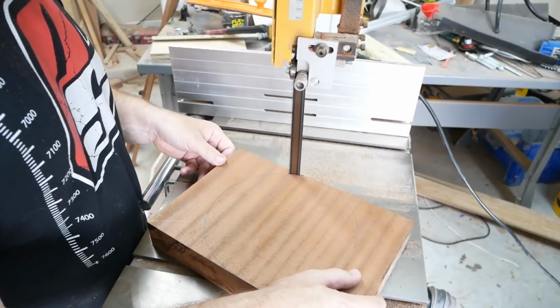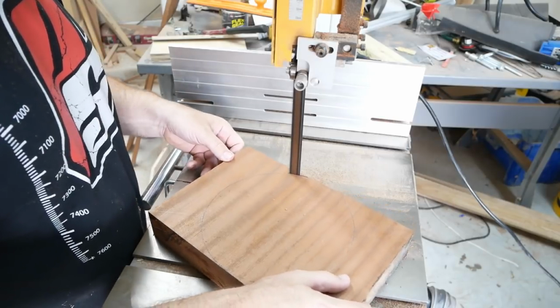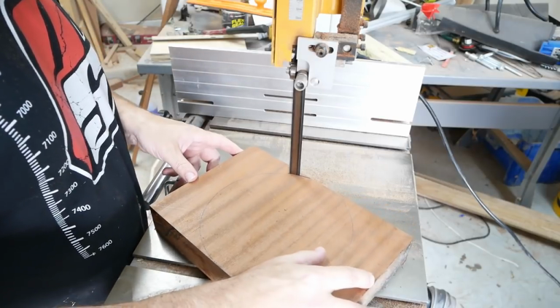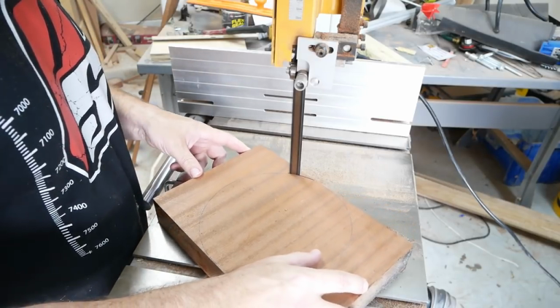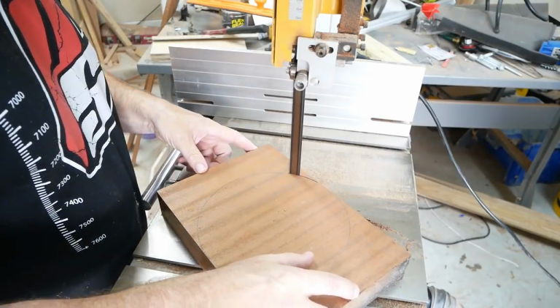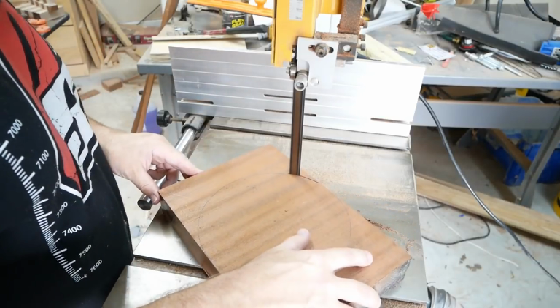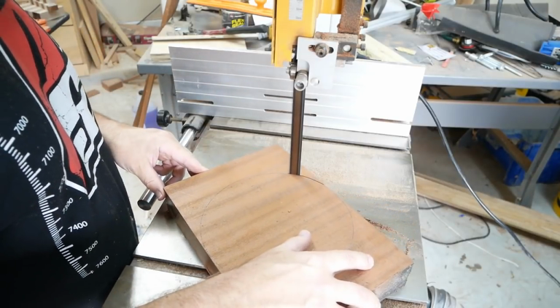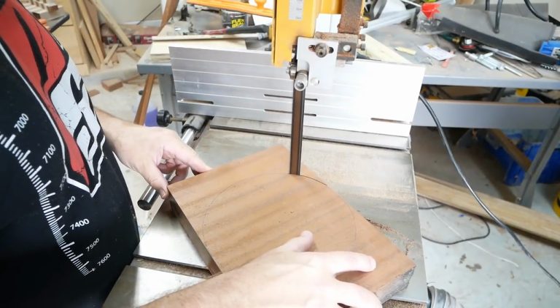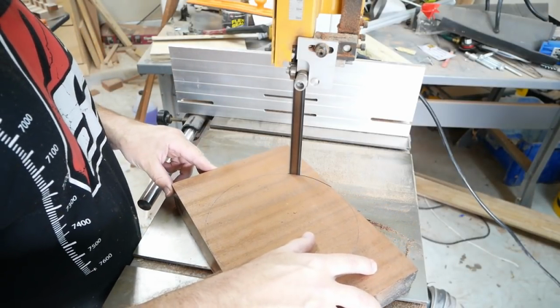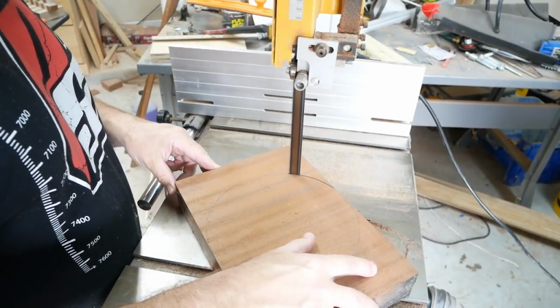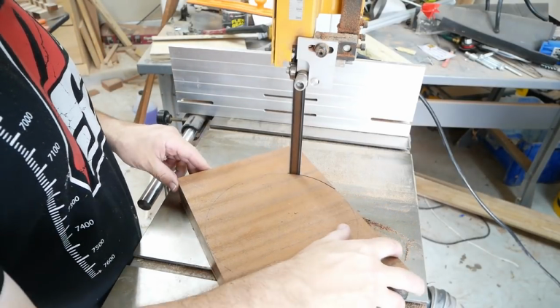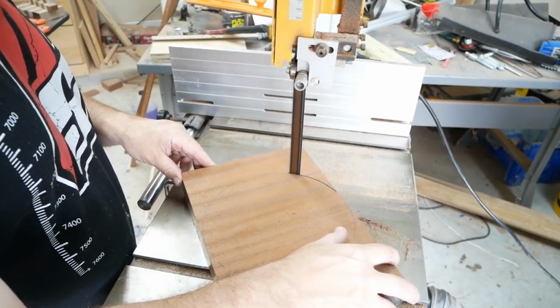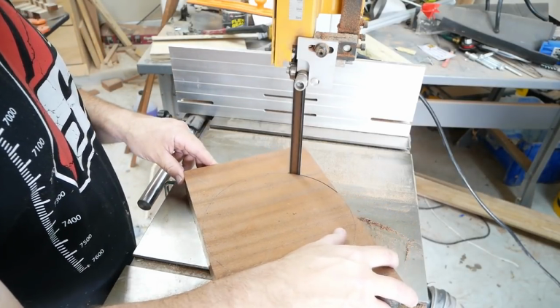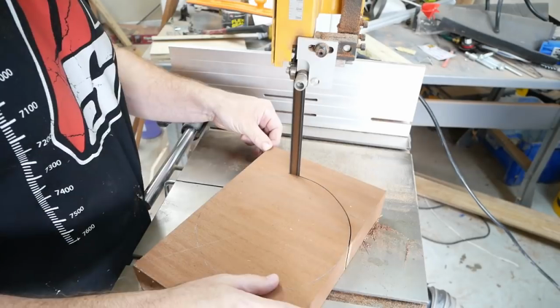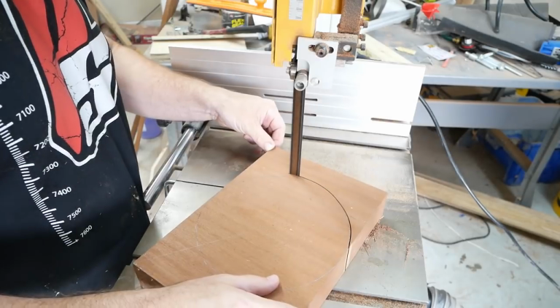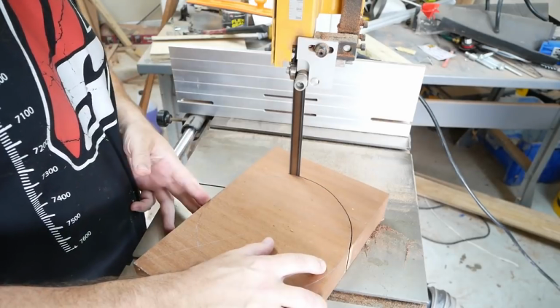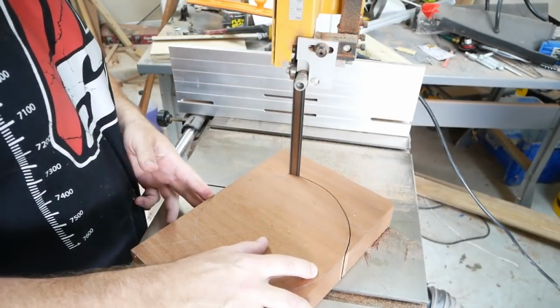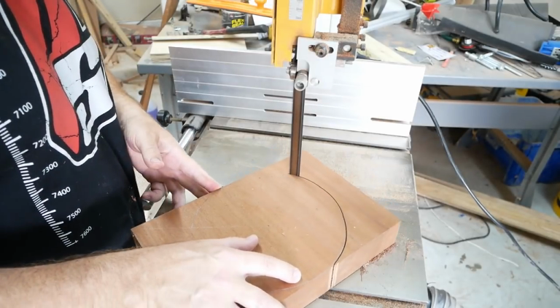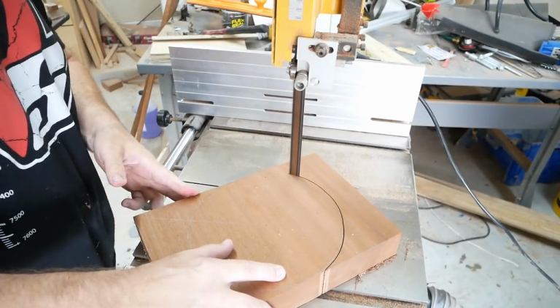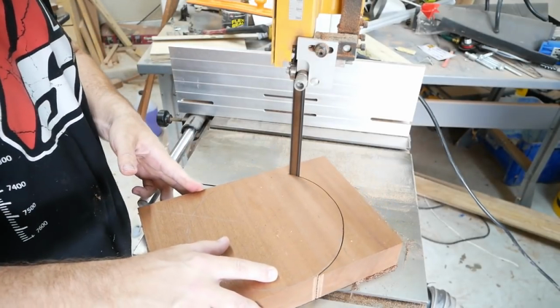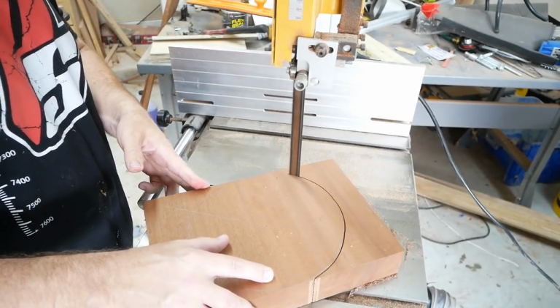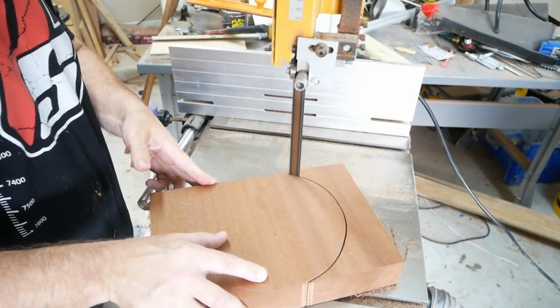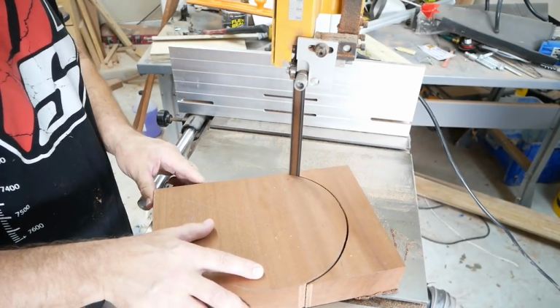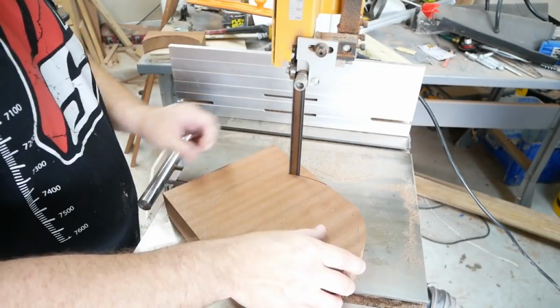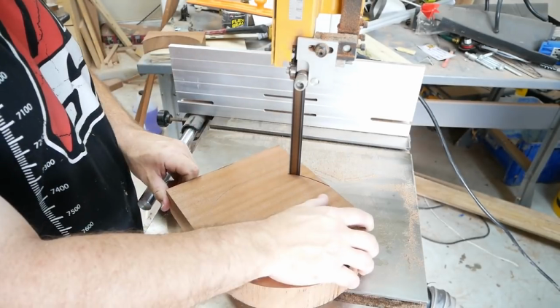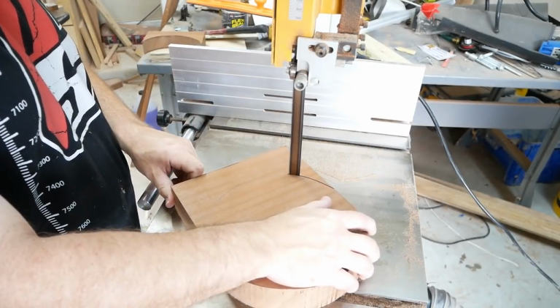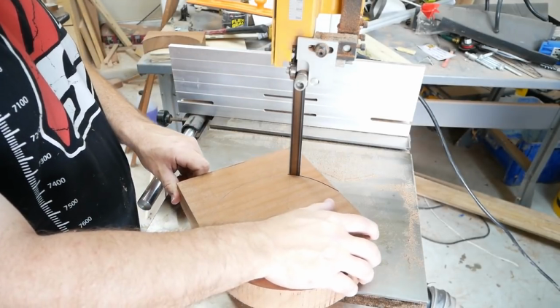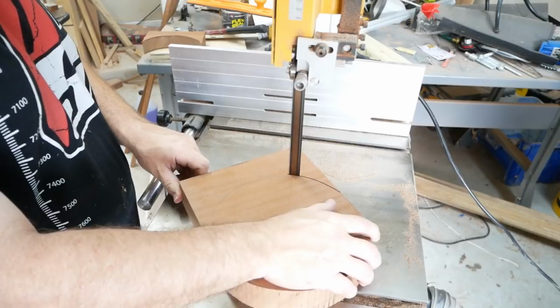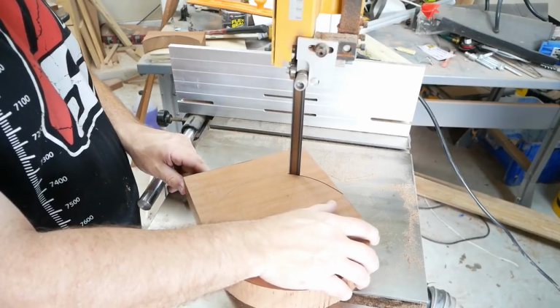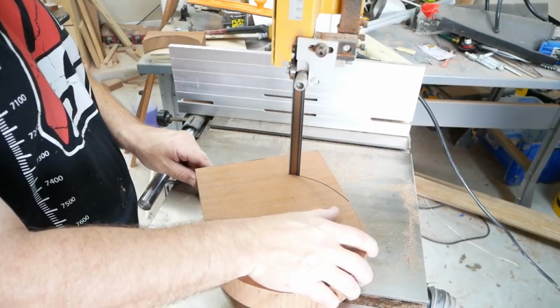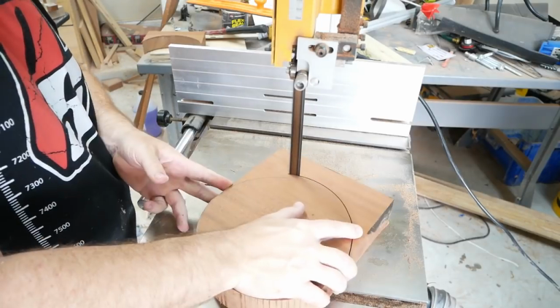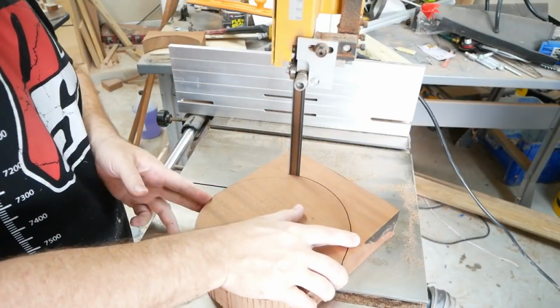Now I'm going to use the bandsaw to cut this circle out. I'm not going to go around the line — I'm going to go right above the line, because later on I'm going to use my sander to bring it right up to the edge.